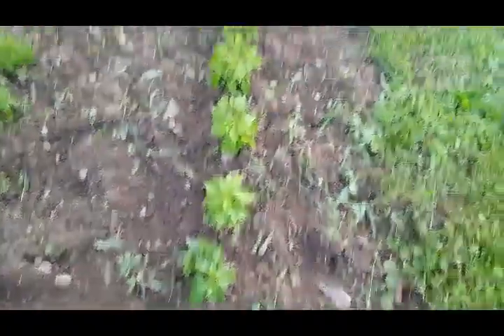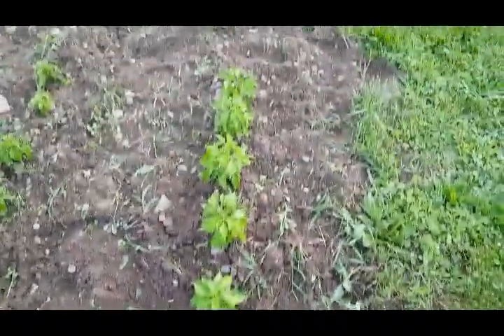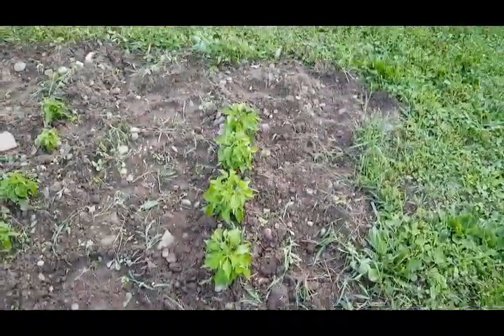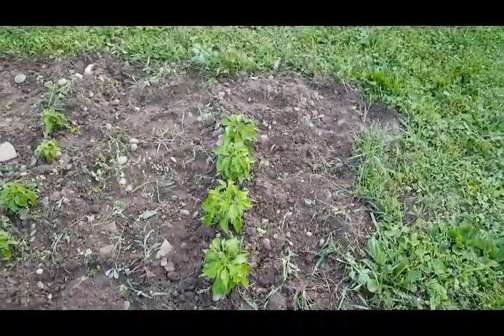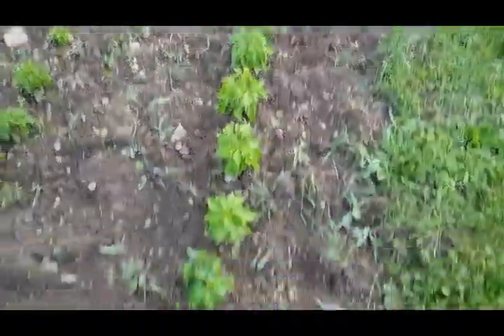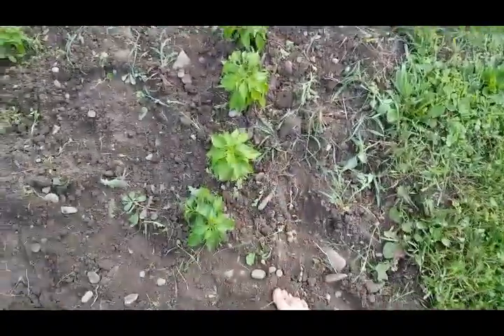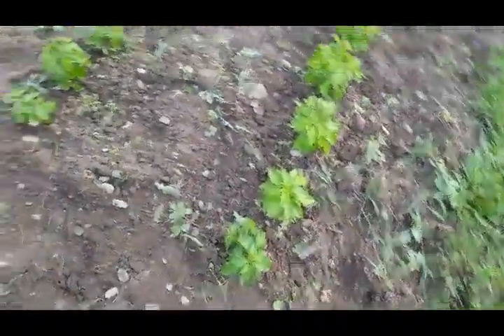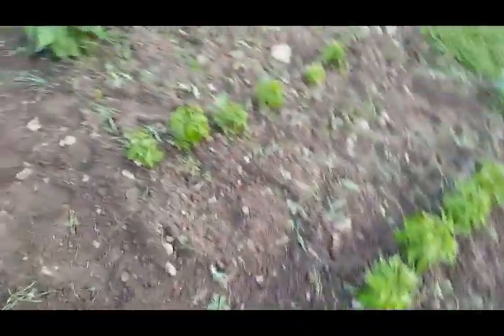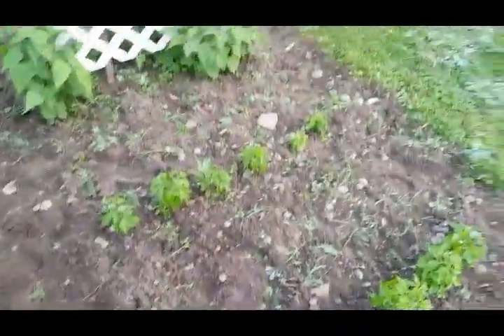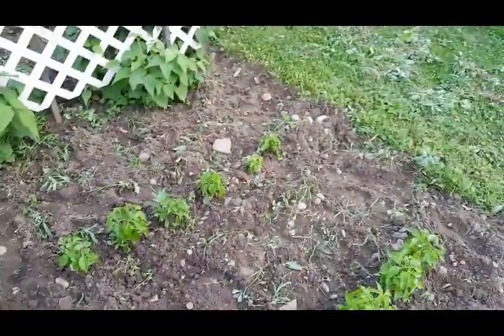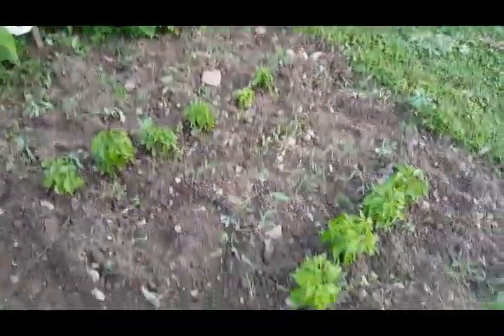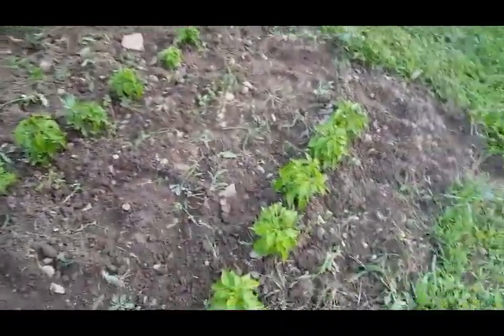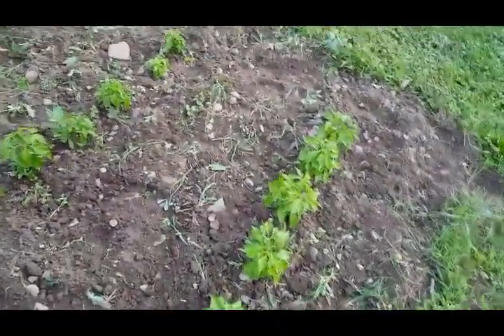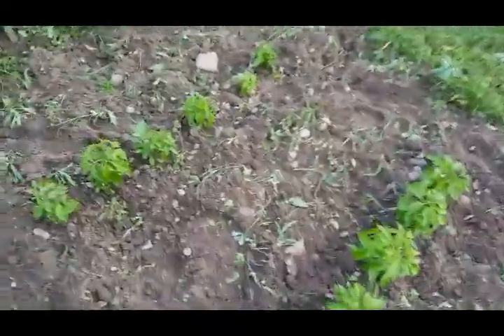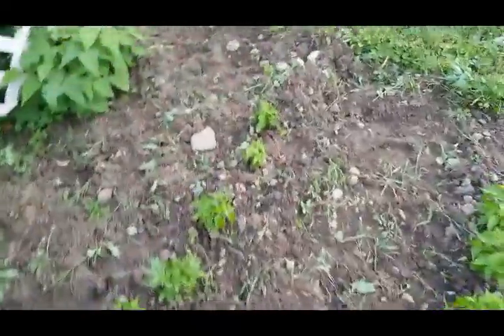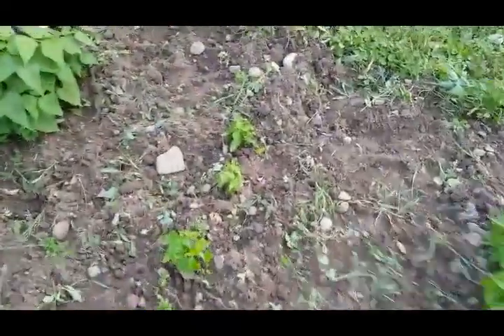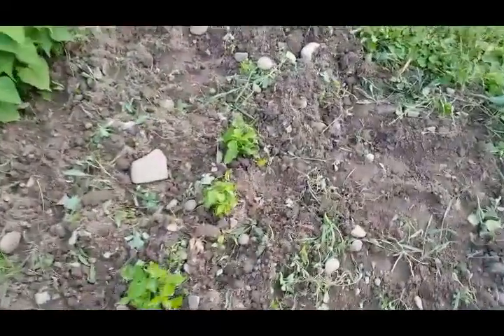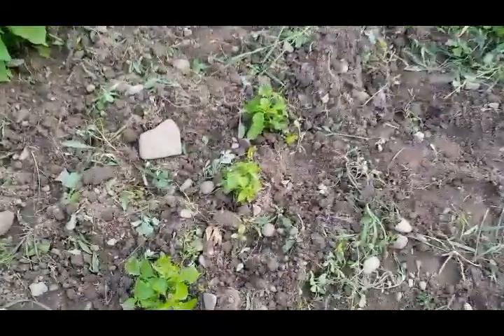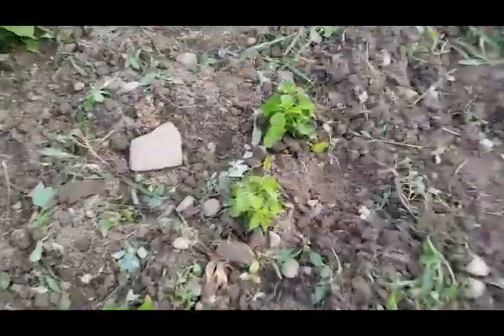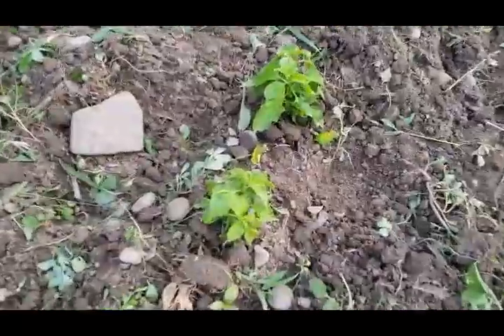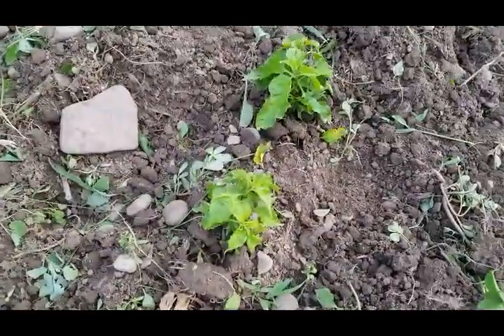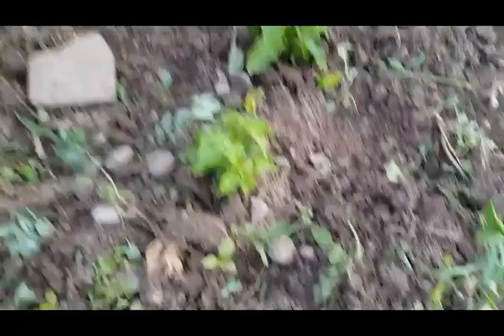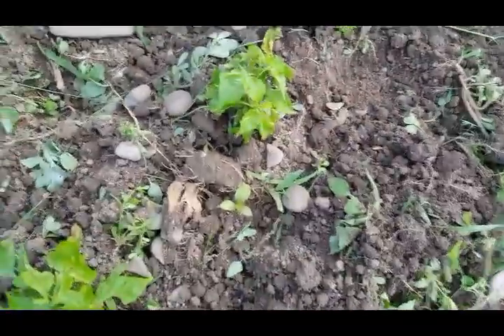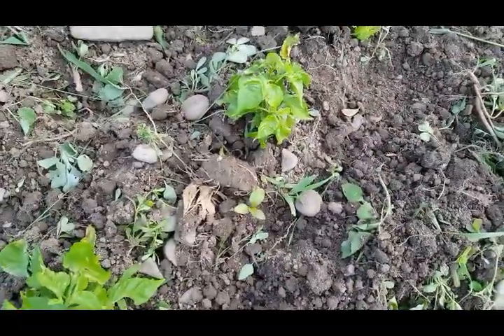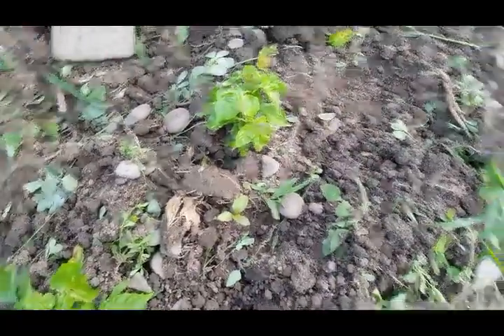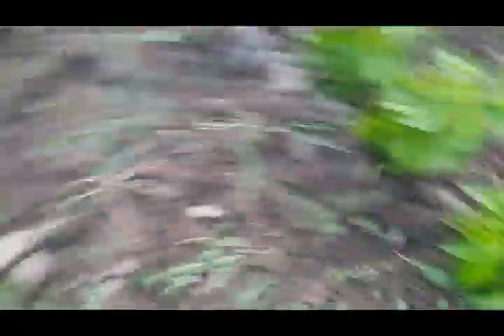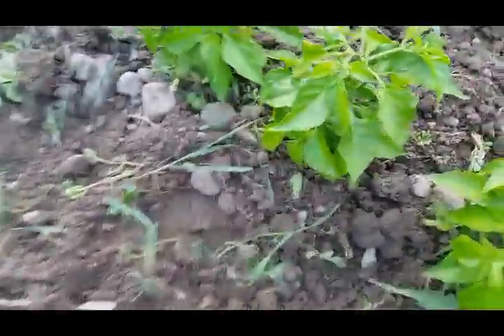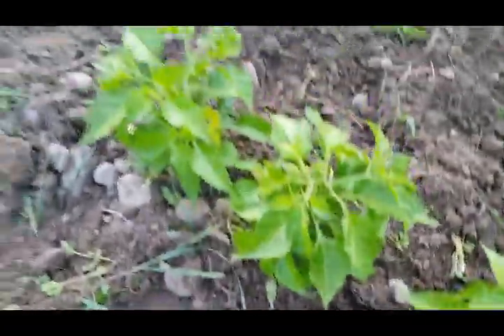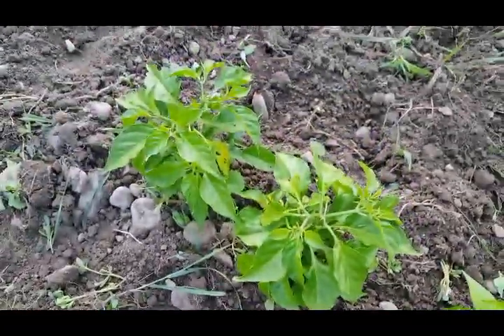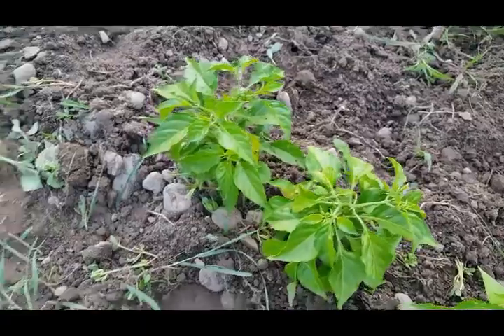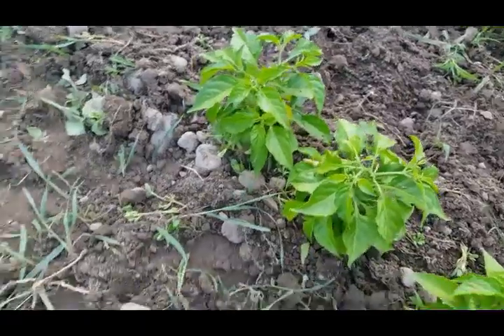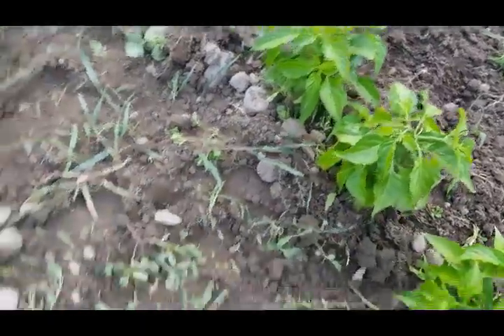Here are my 12 habaneros. Some of them are super midgets — I don't know why they don't want to grow, but they're having issues. These ones are doing better.